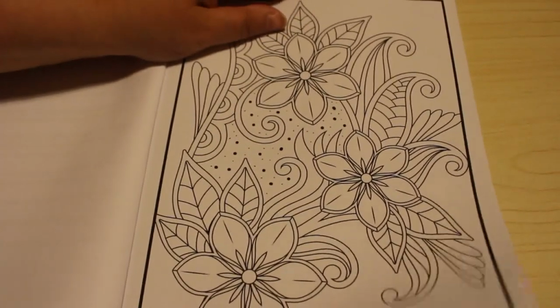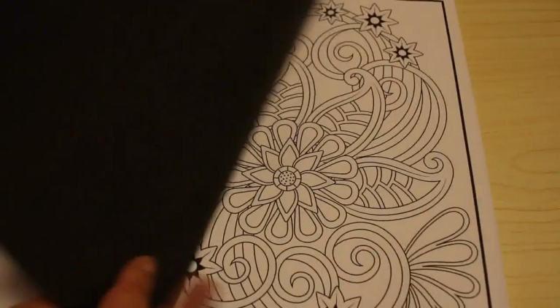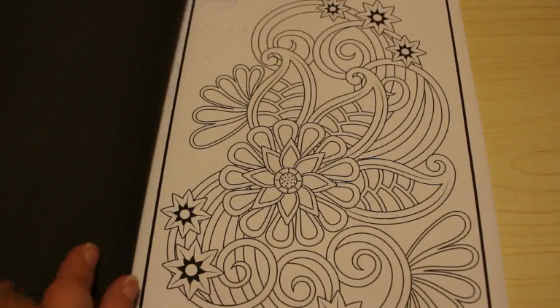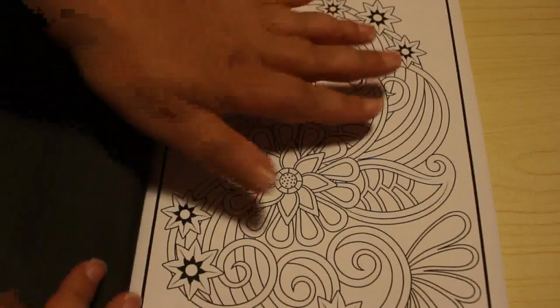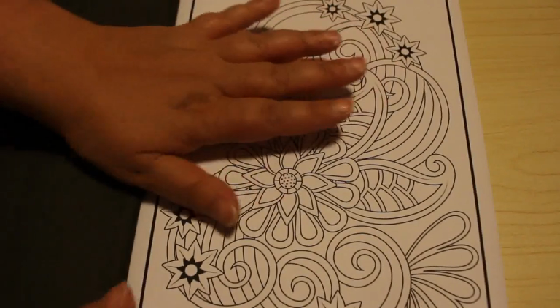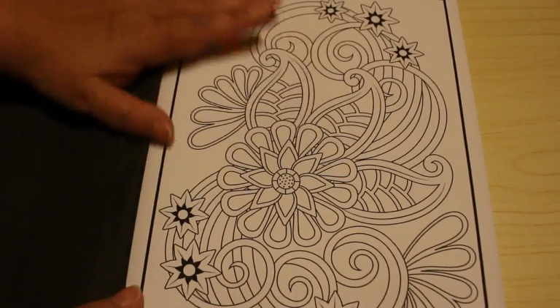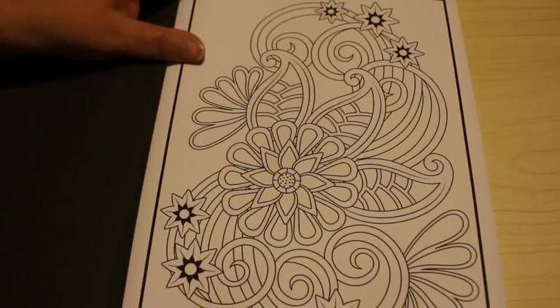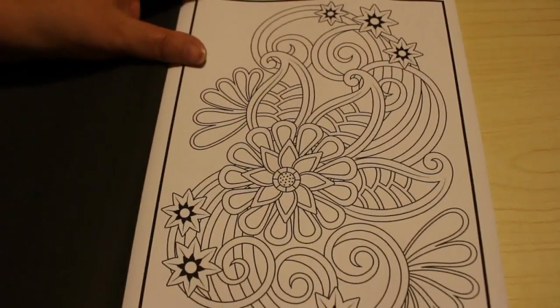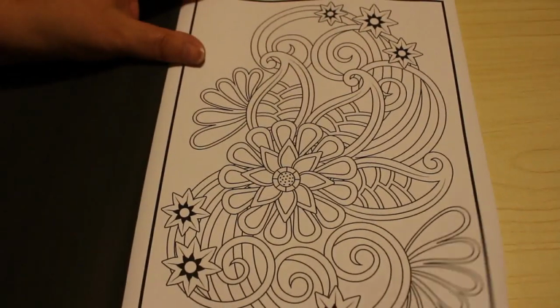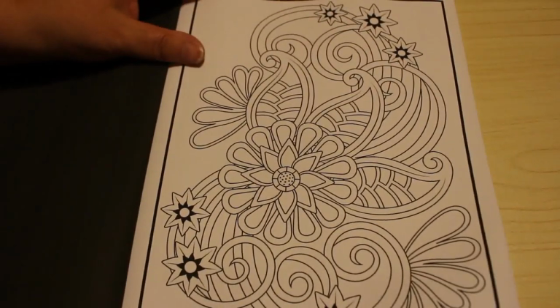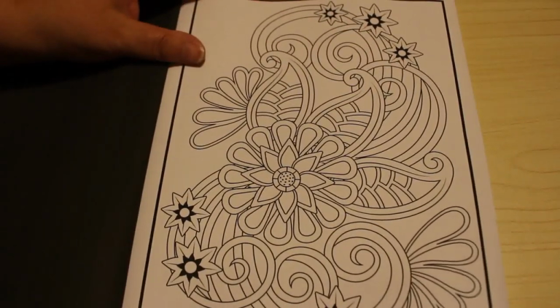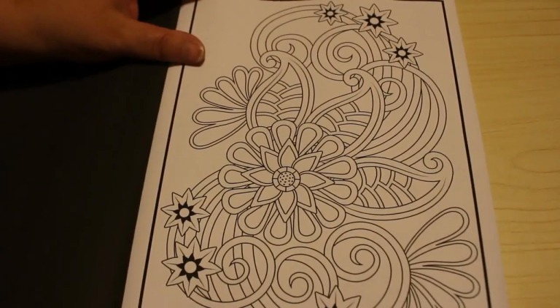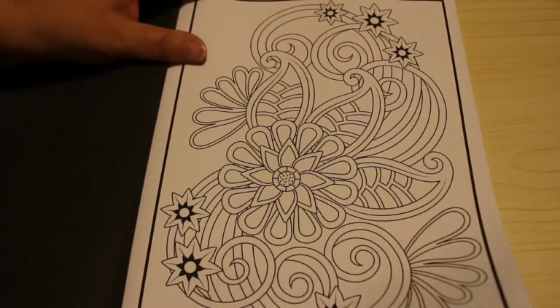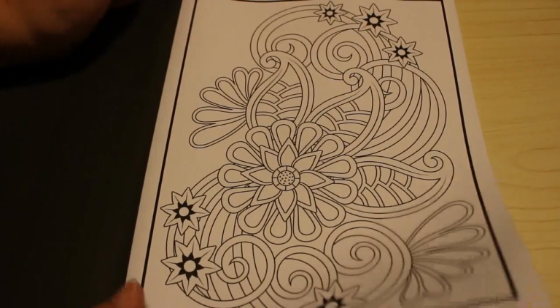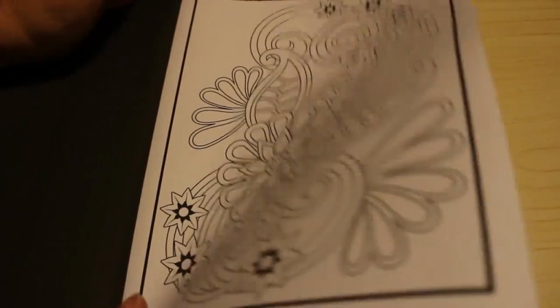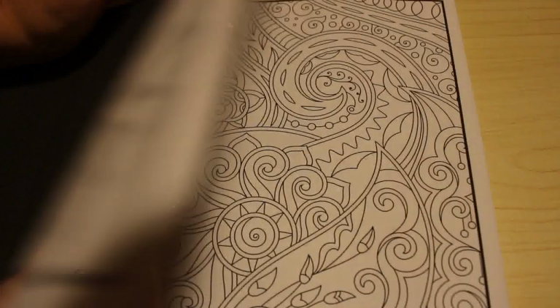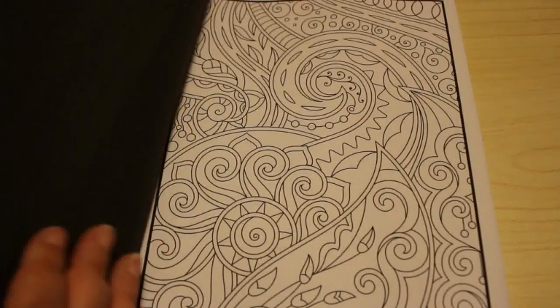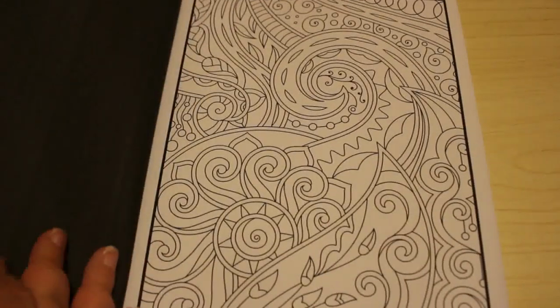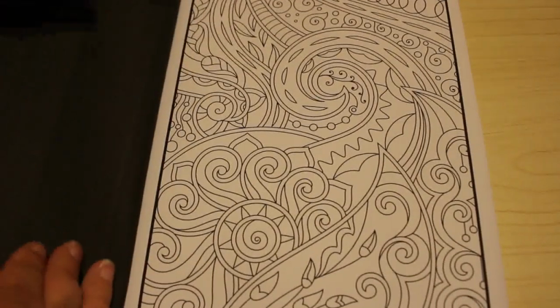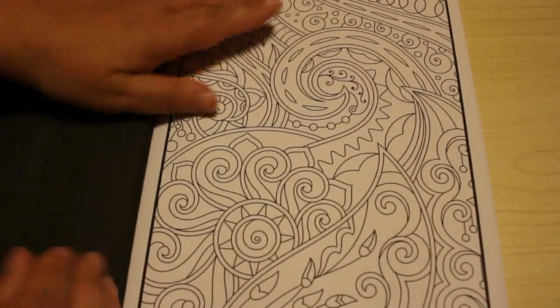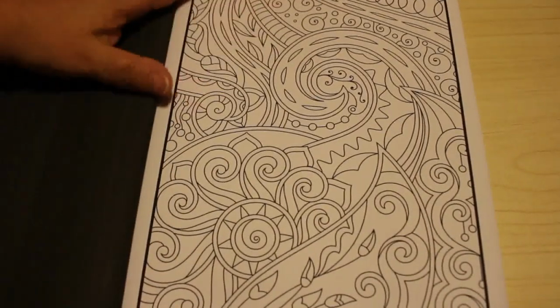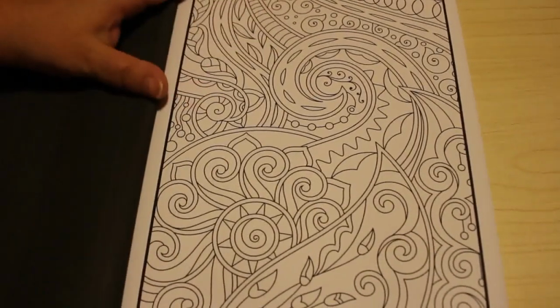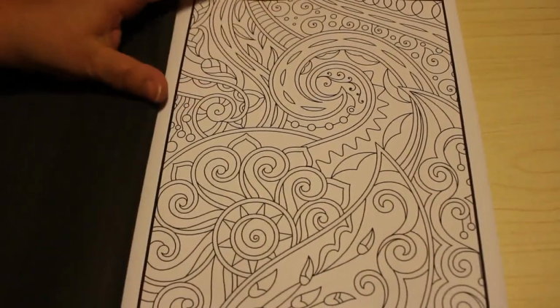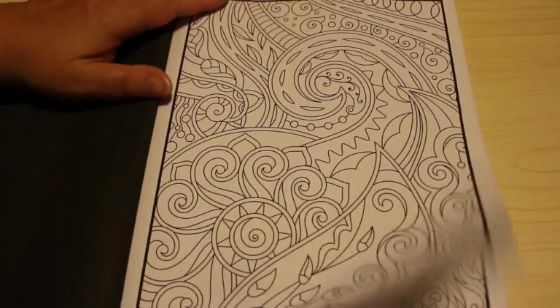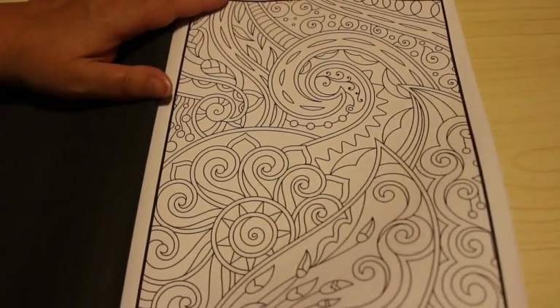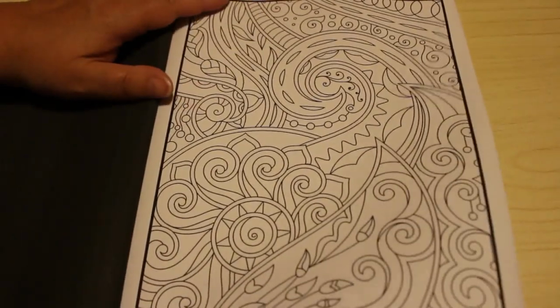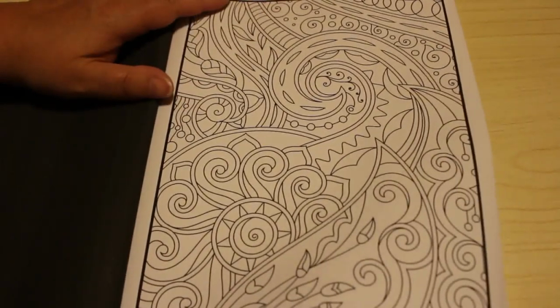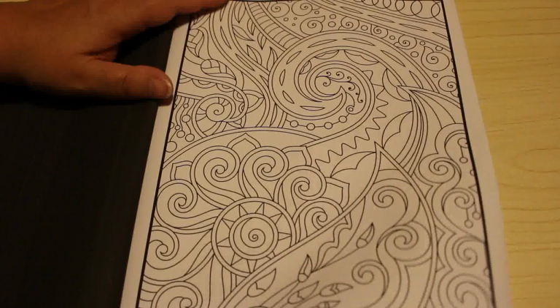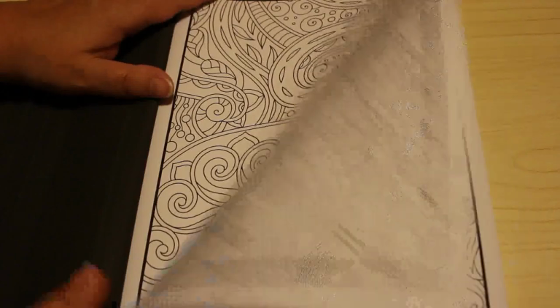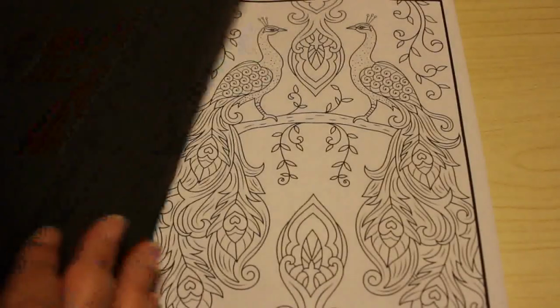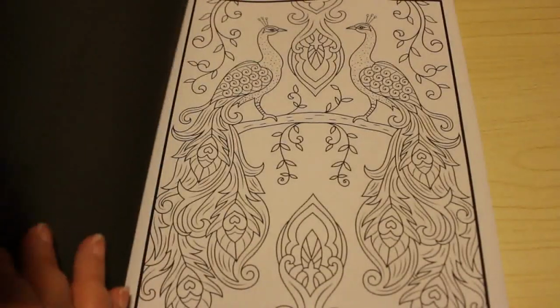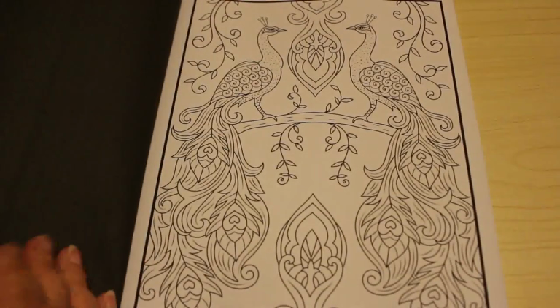I got this recently. As you can see I haven't coloured in it yet. Now this one you could colour in with gel pens, felt pens, pencils, crayons, anything you want.